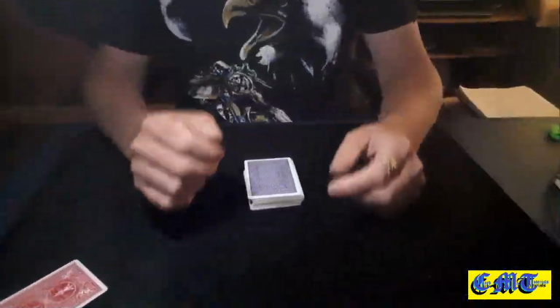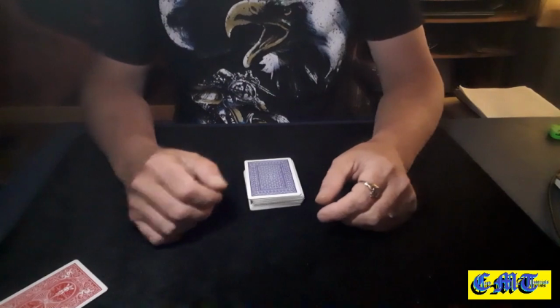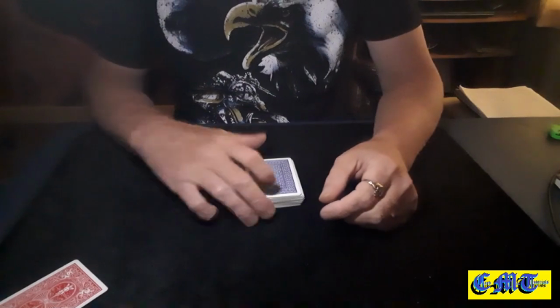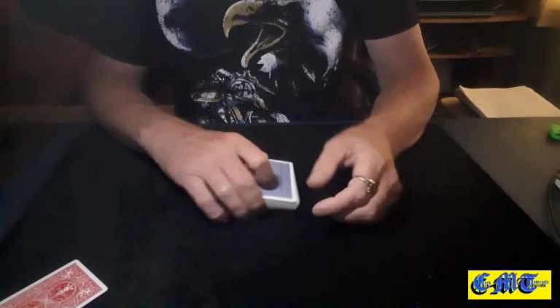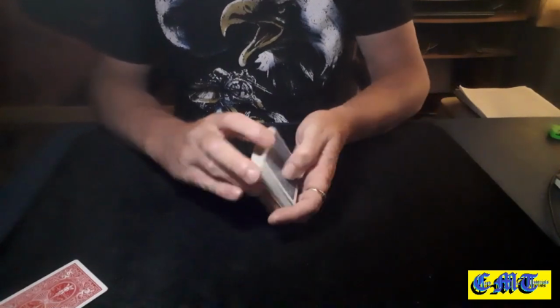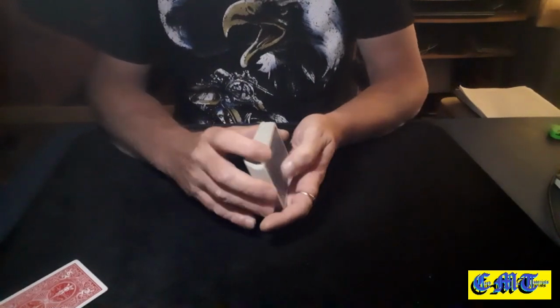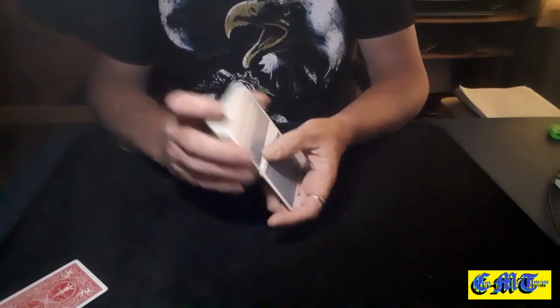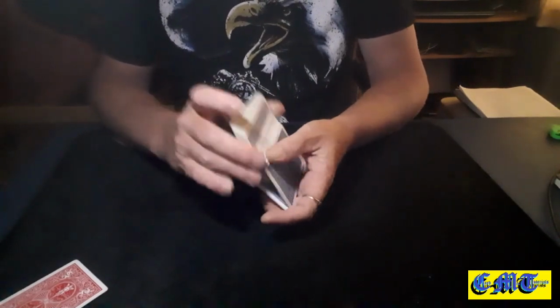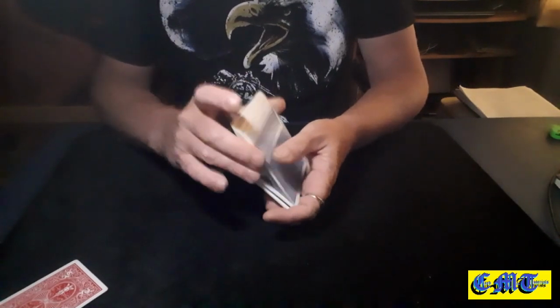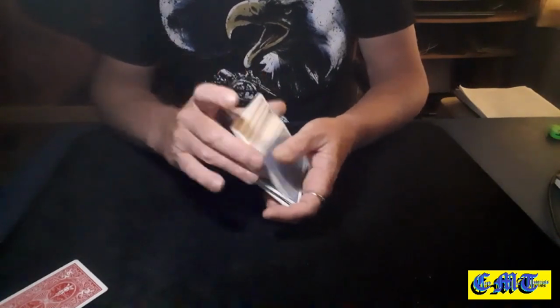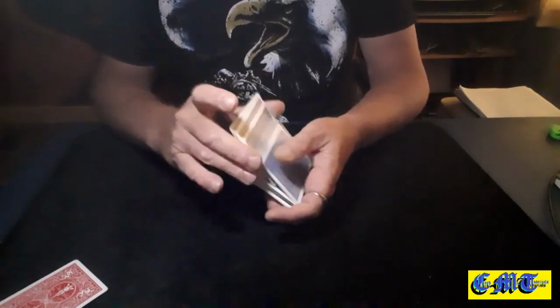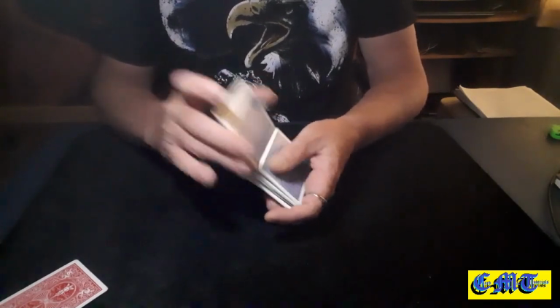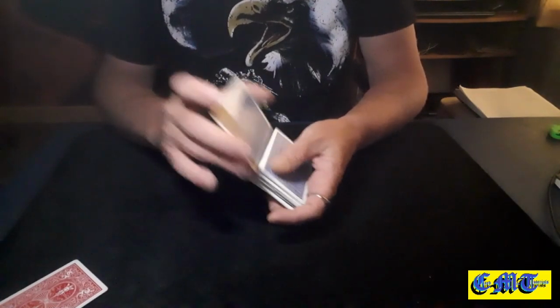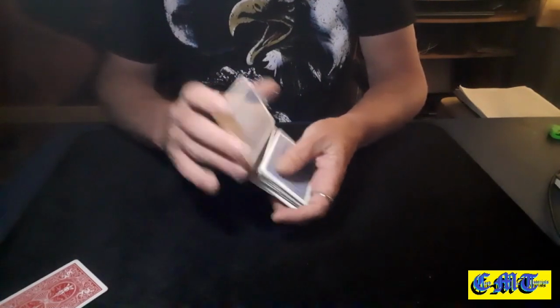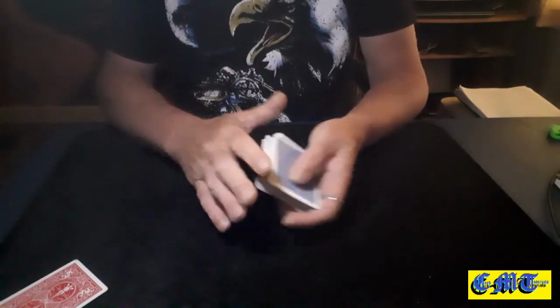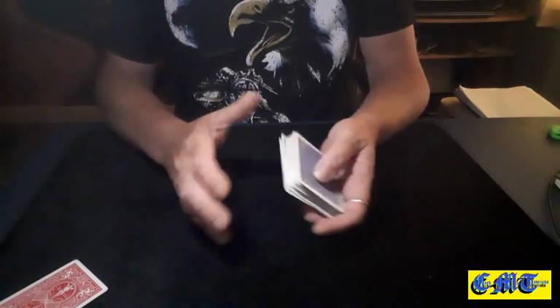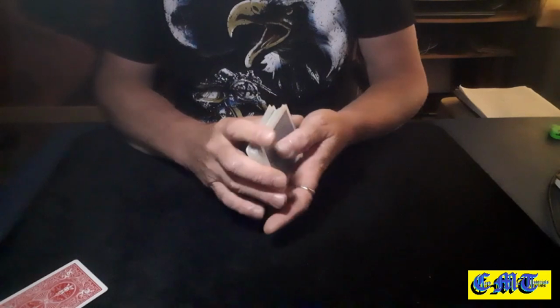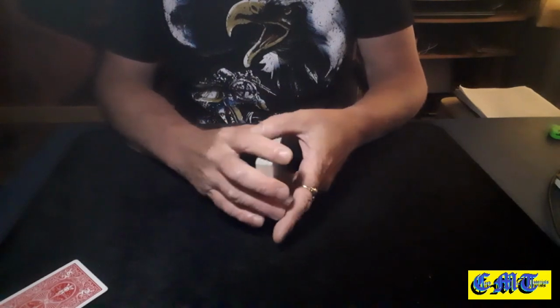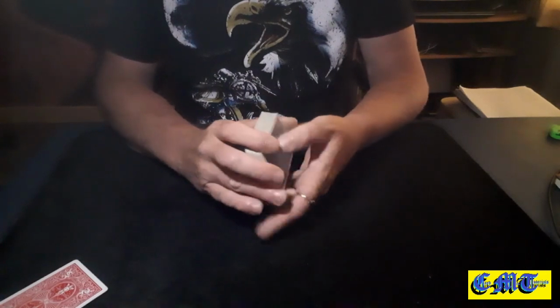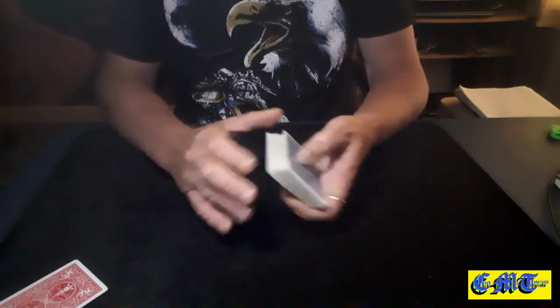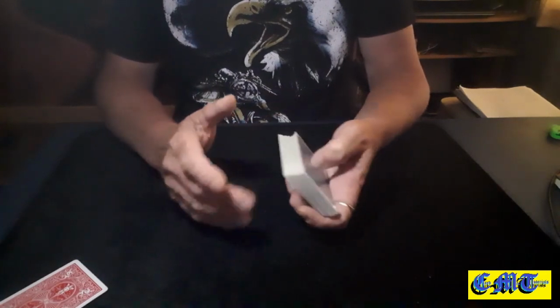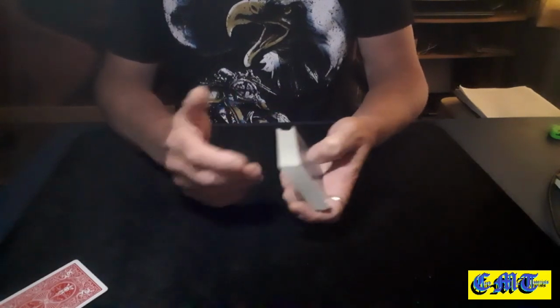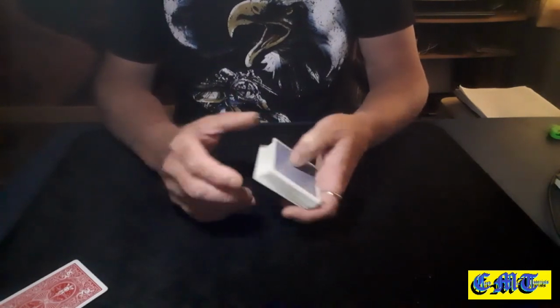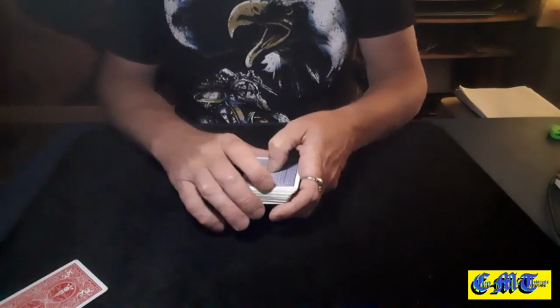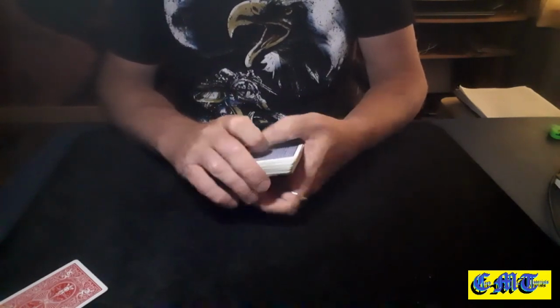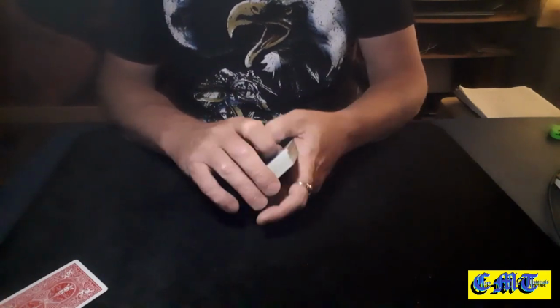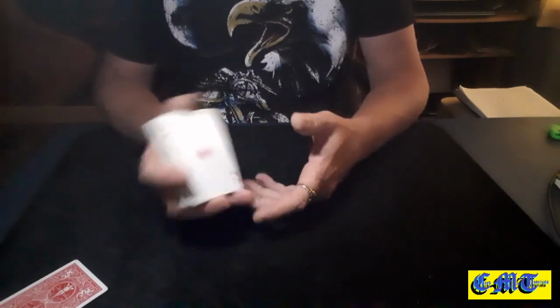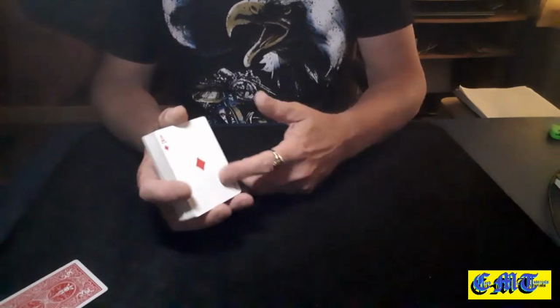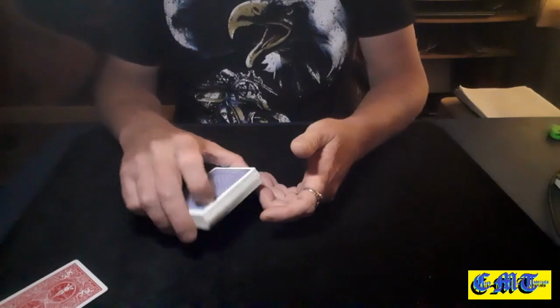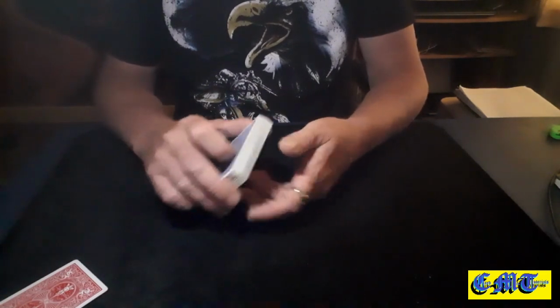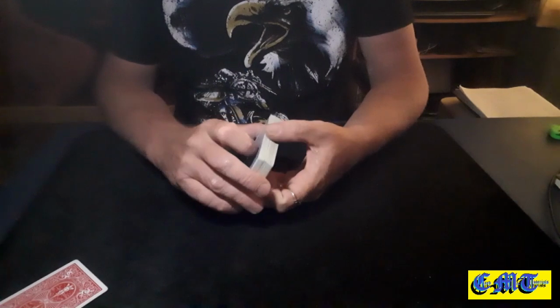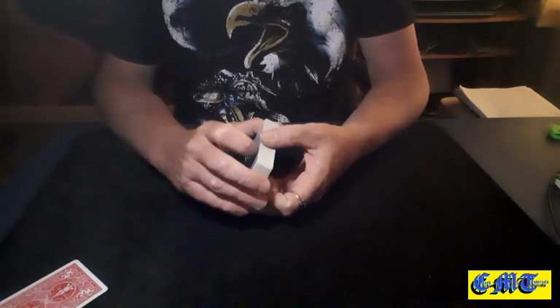Hello again and welcome back to the card mat. I've just seen a performance and tutorial of a variation on a classic sandwich effect — the one where you know what the top and the bottom cards are.